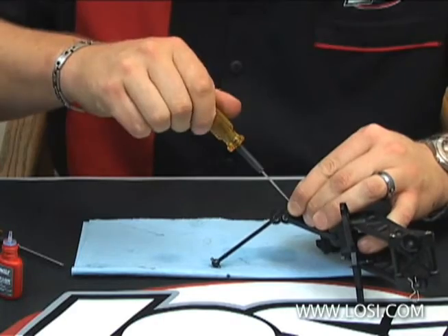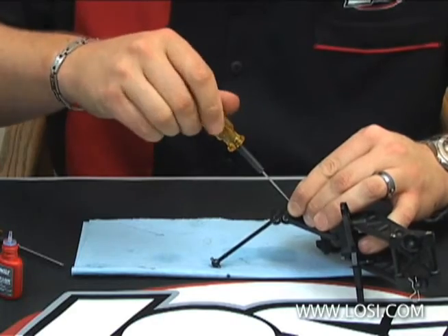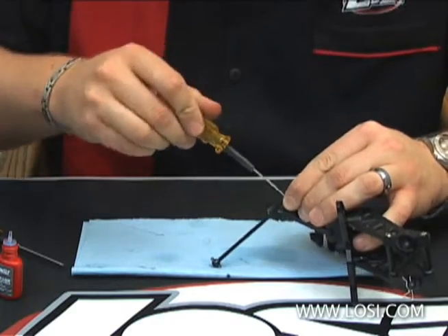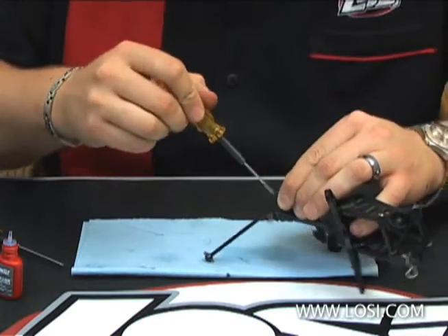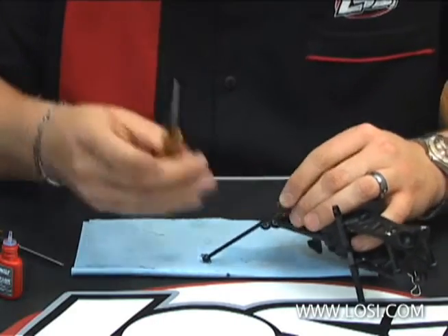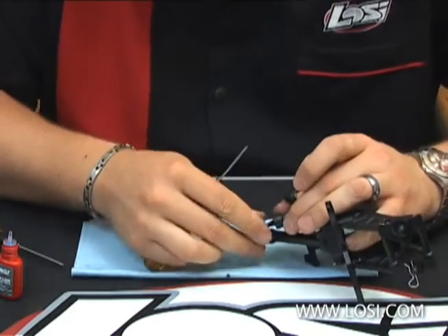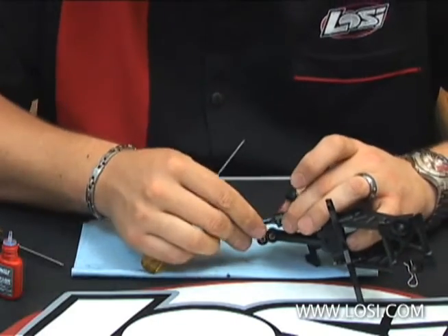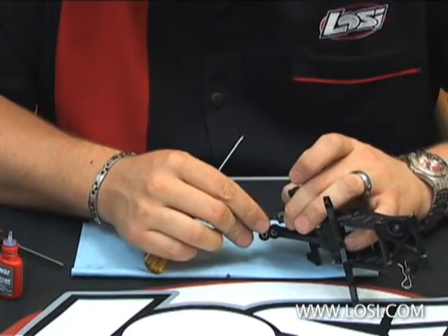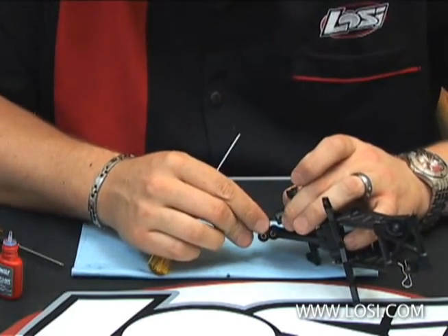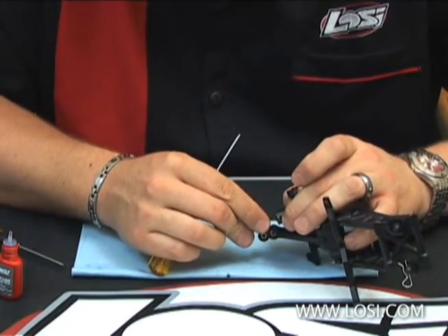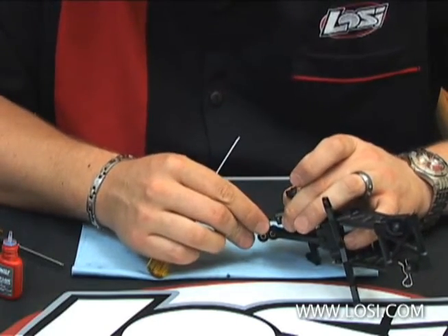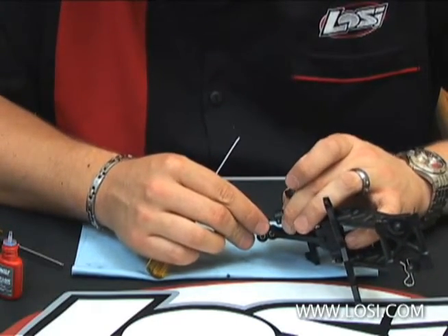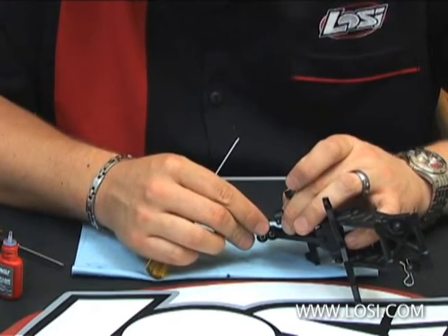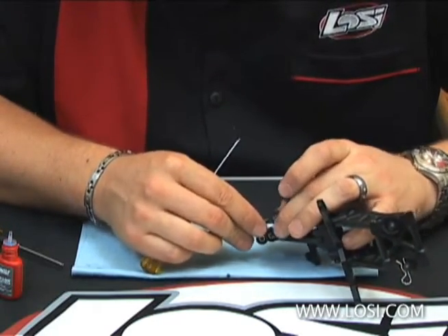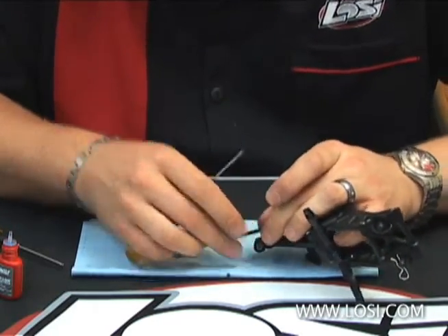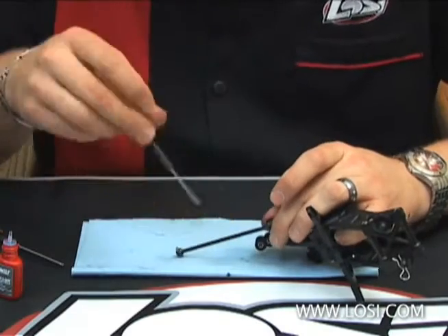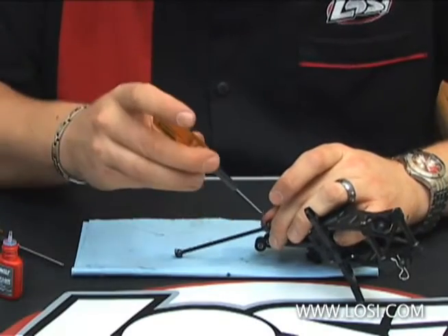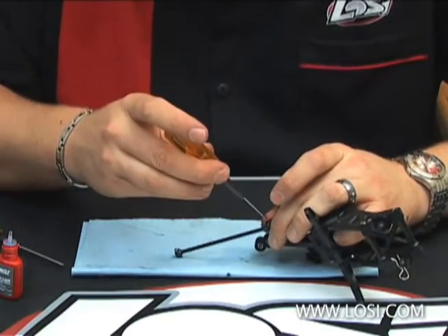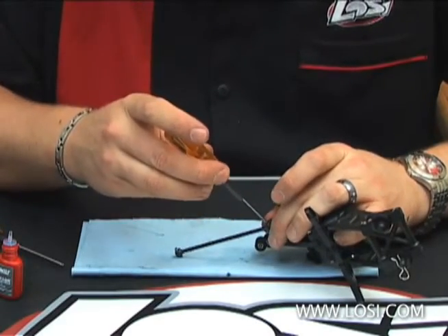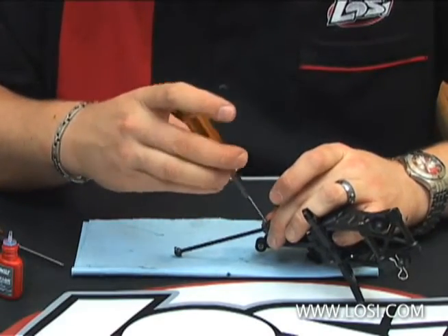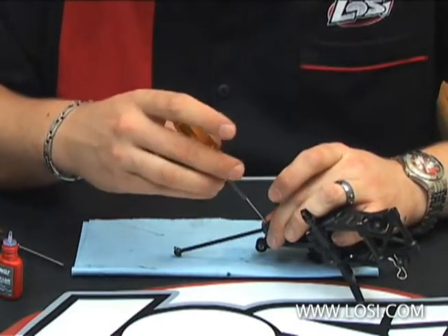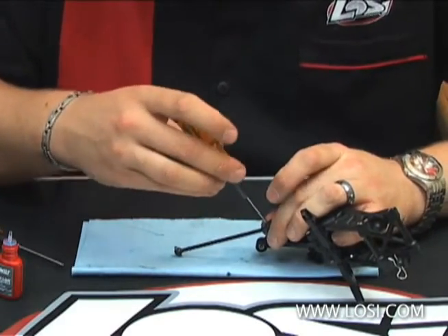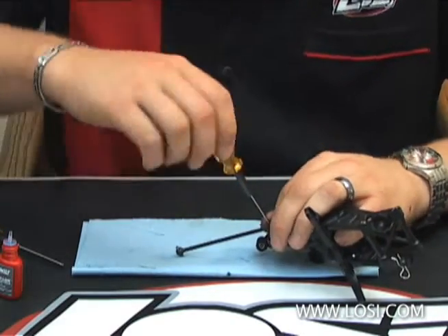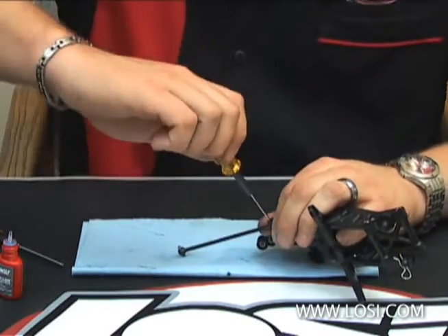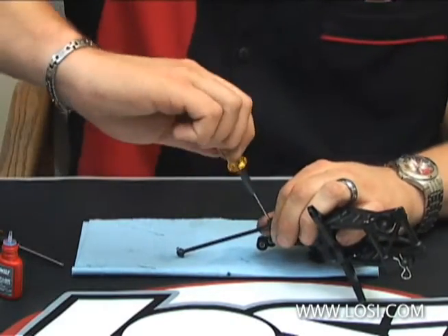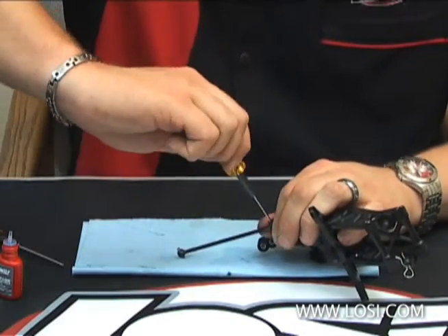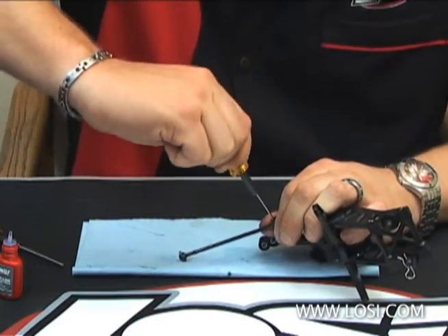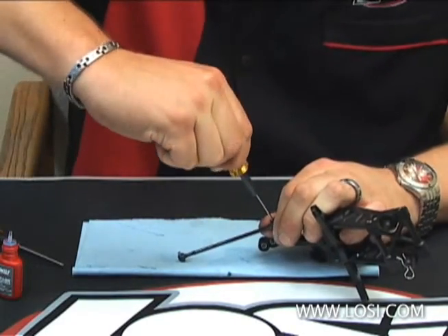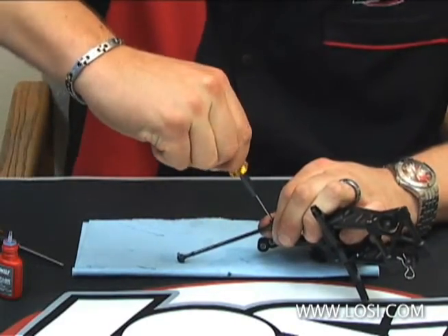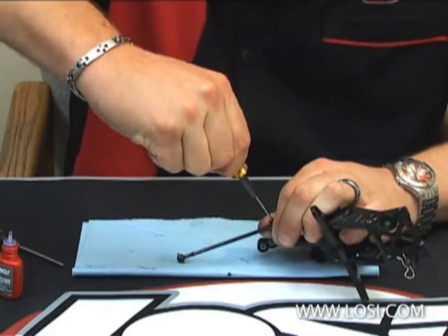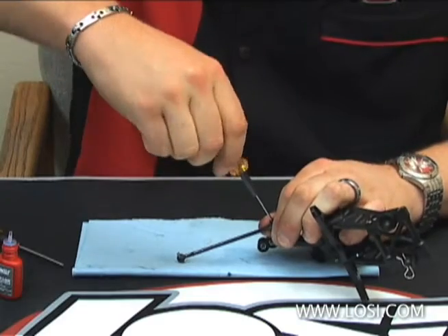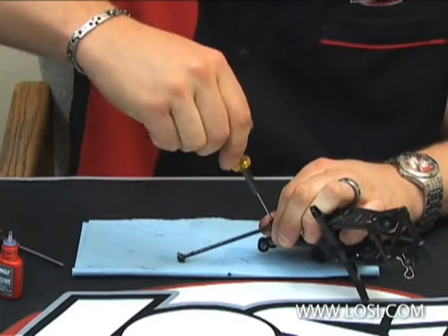Just barely snug the set screw and make sure that the pin is centered on the coupler. And then just crank that baby down — make sure it's as tight as possible.